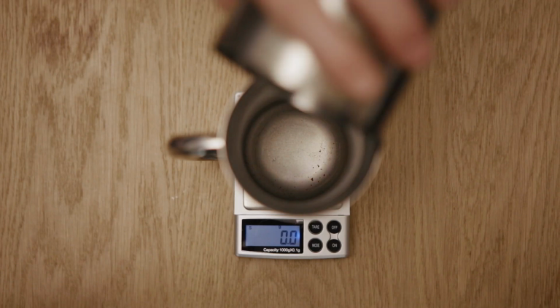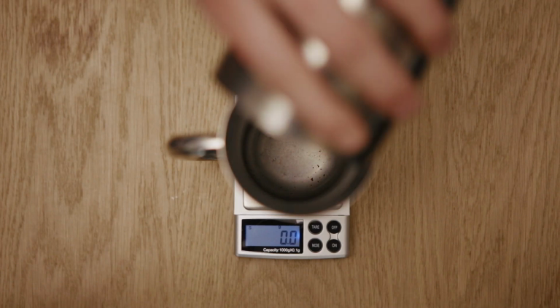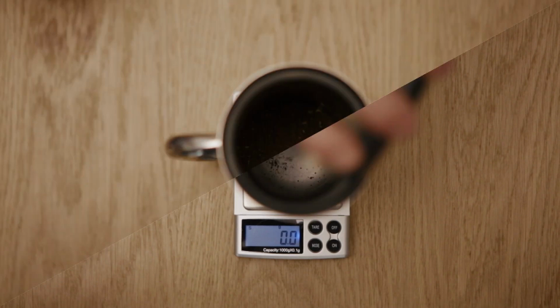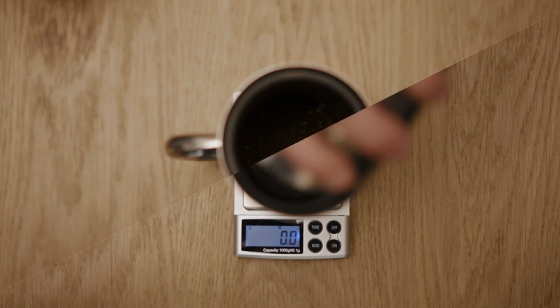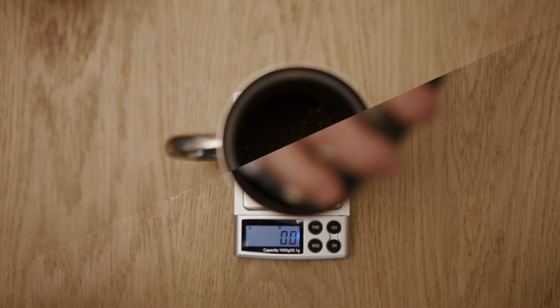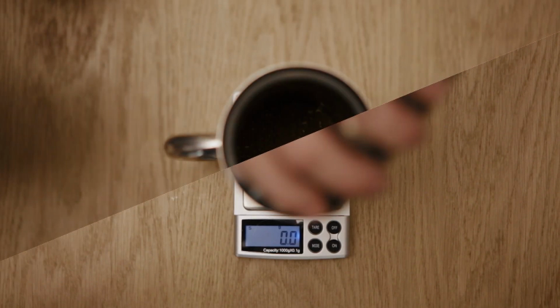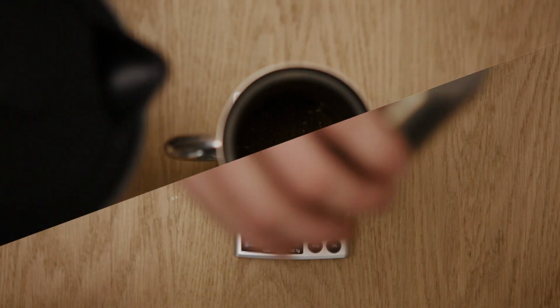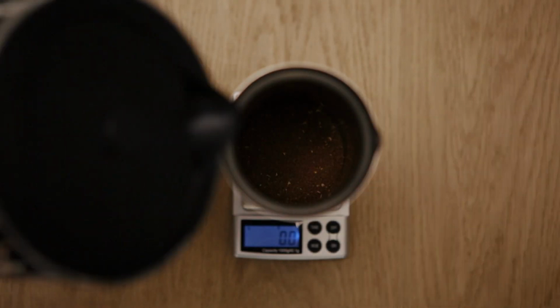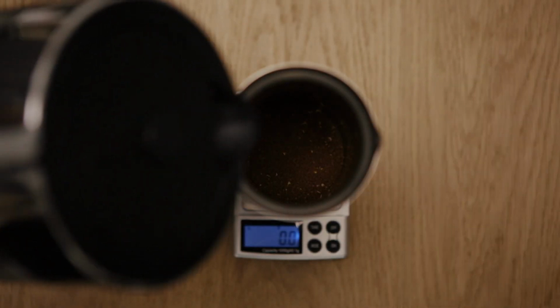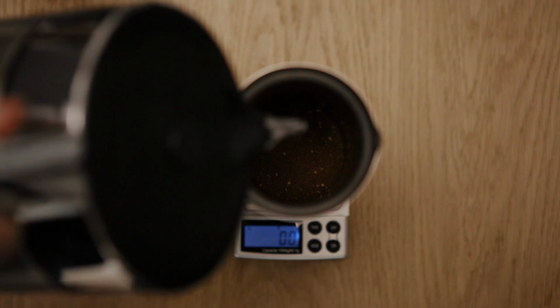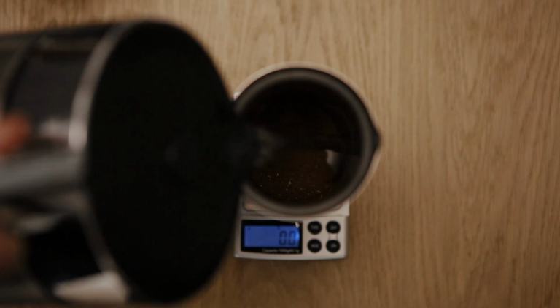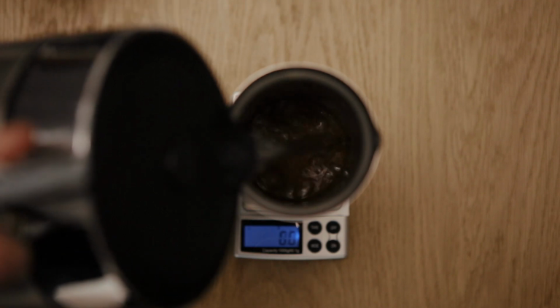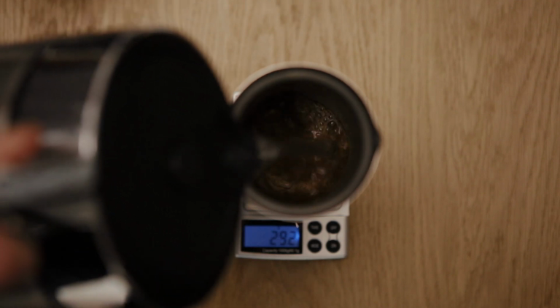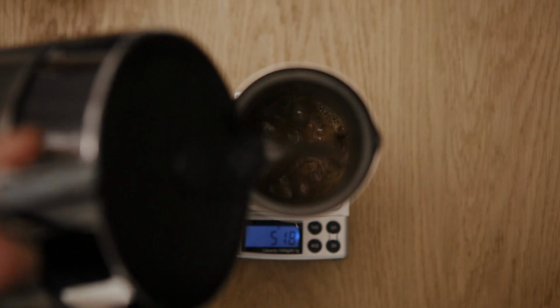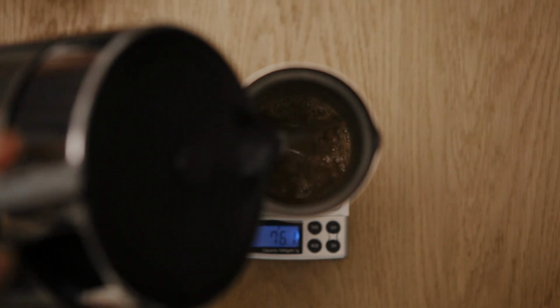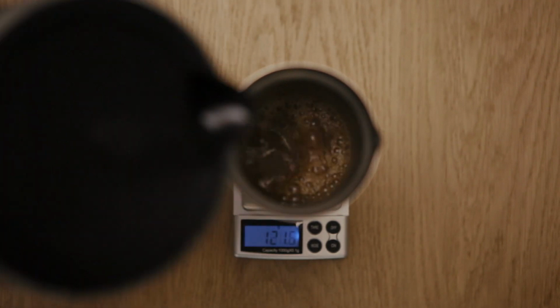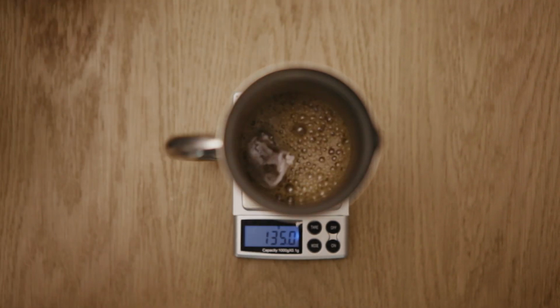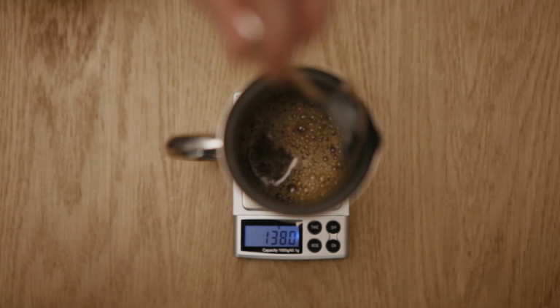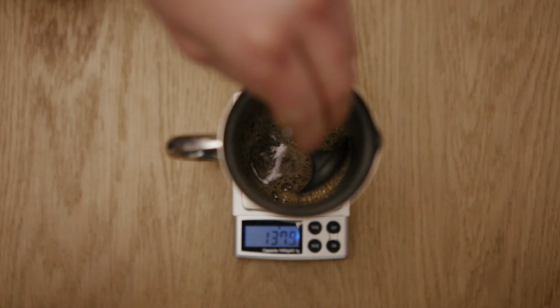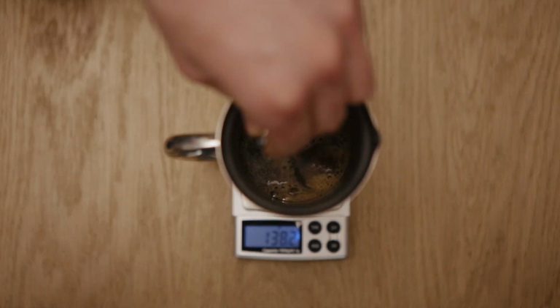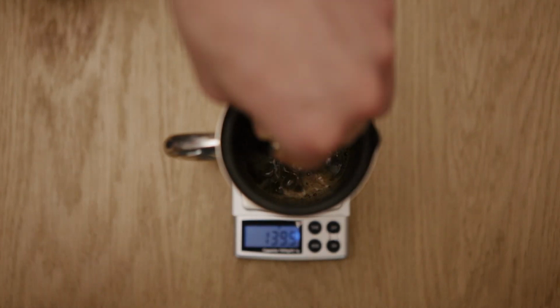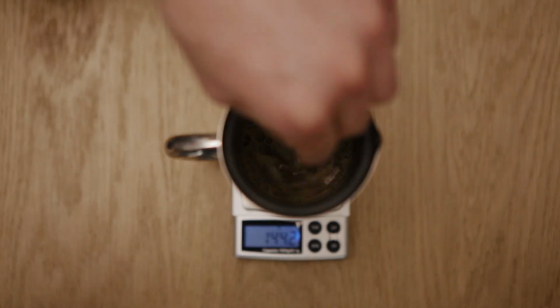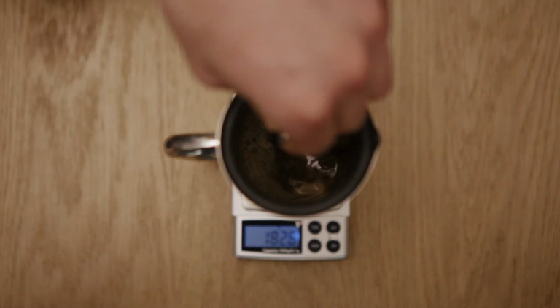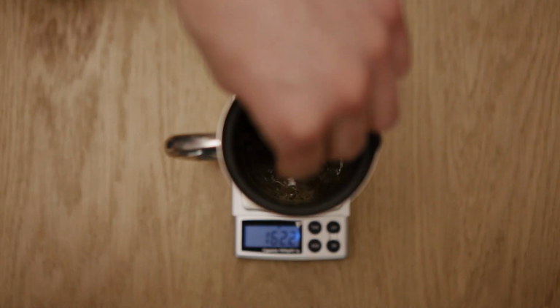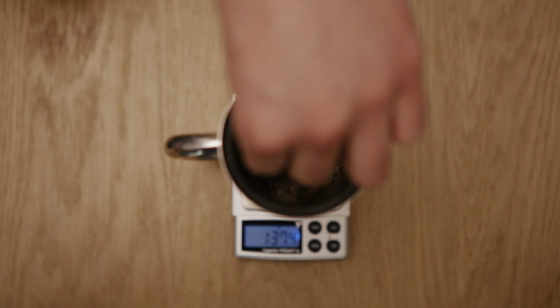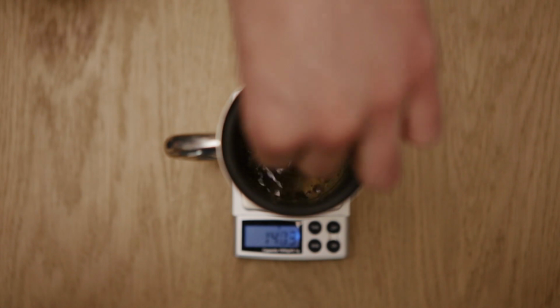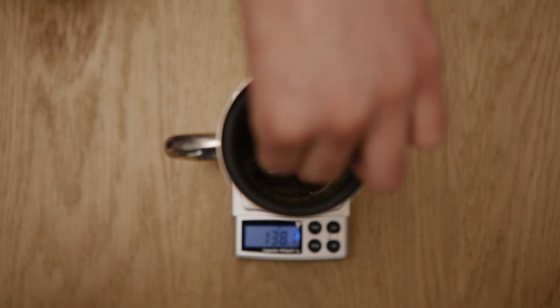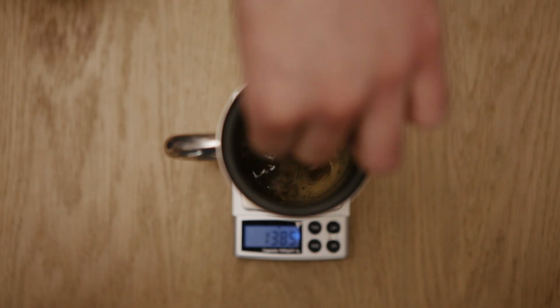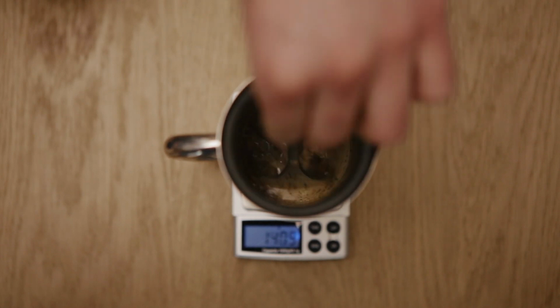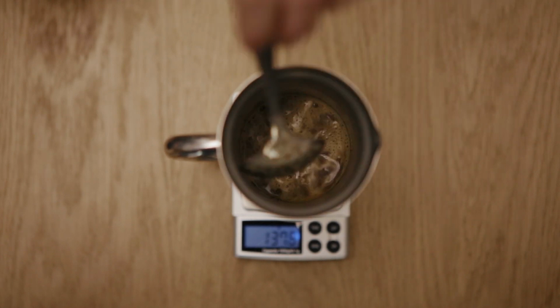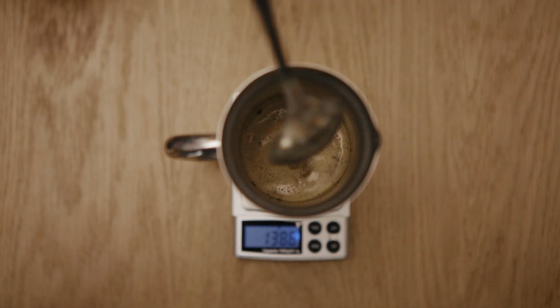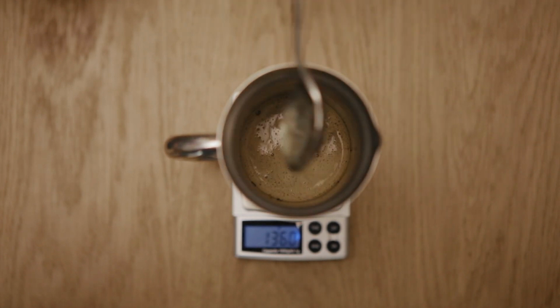Pour out the preheating water and get your coffee grounds in there. Pour in some water, like half a deciliter. And with a spoon, stir the coffee to make sure all the grounds are evenly wet.